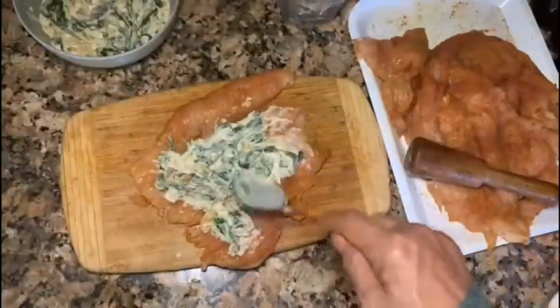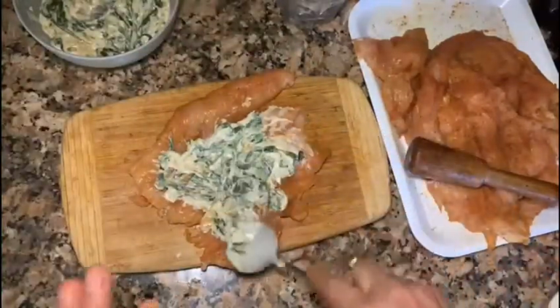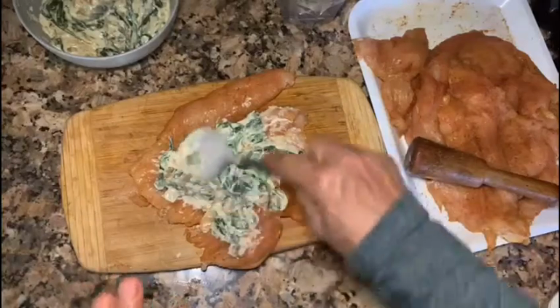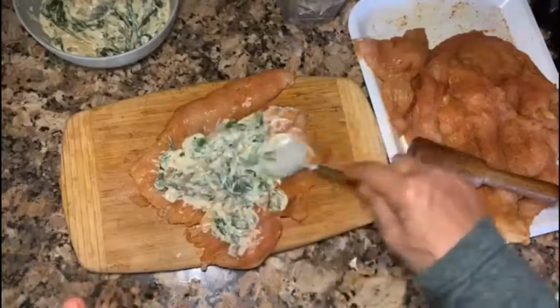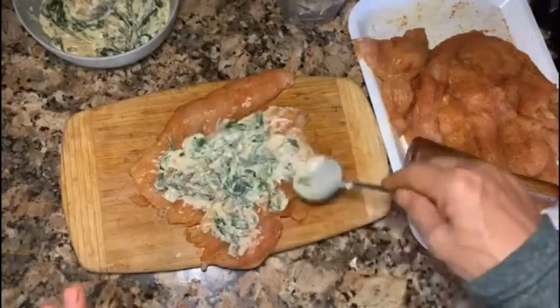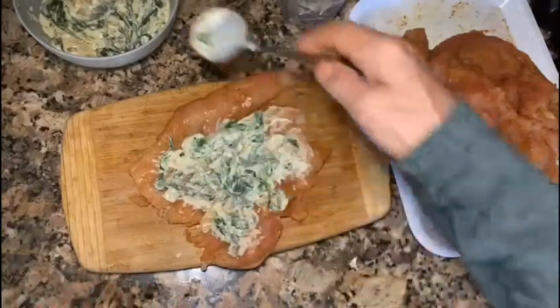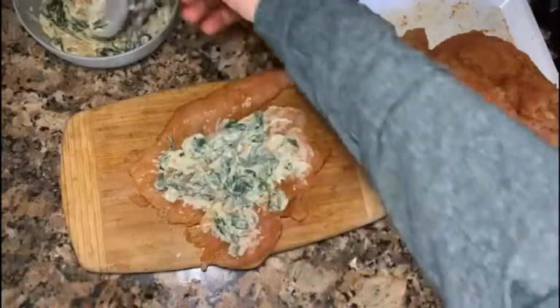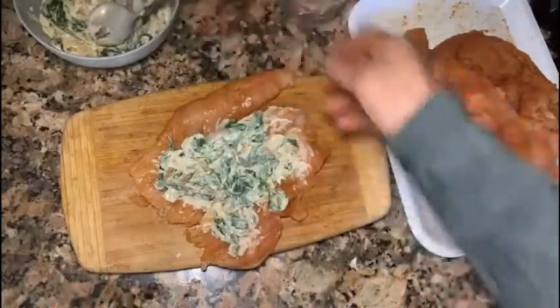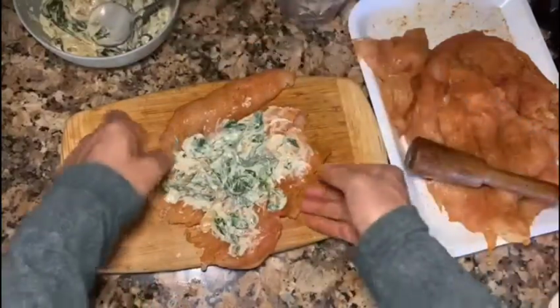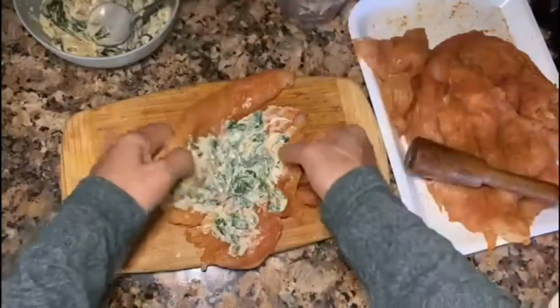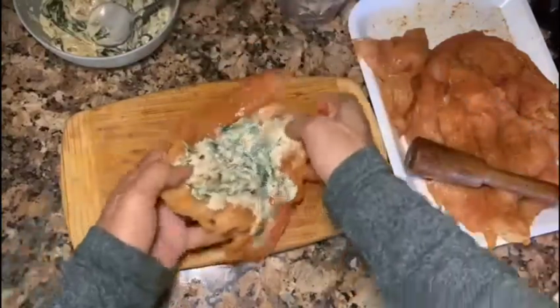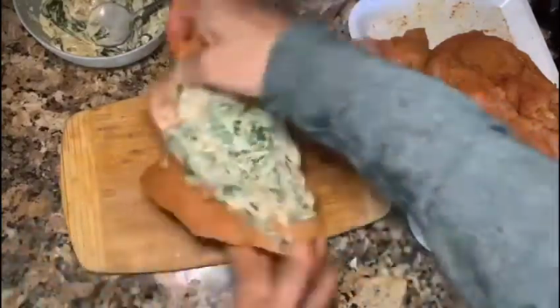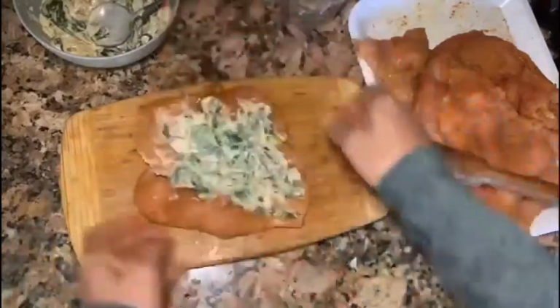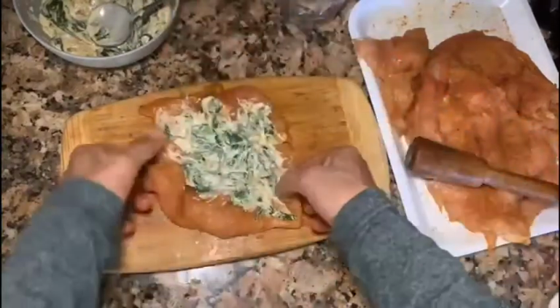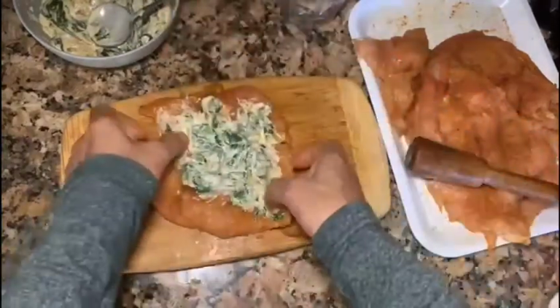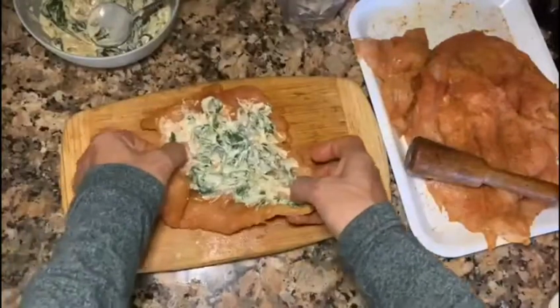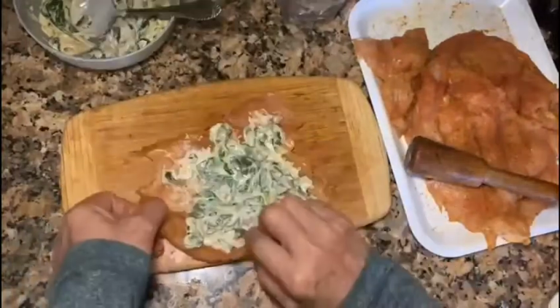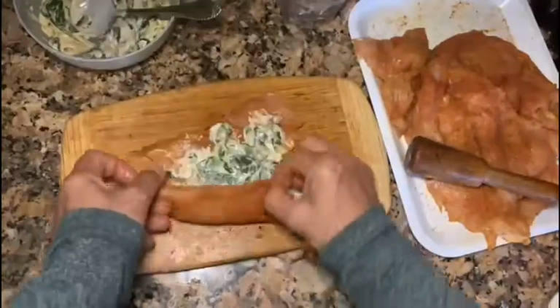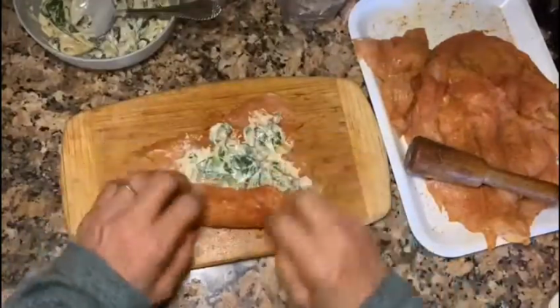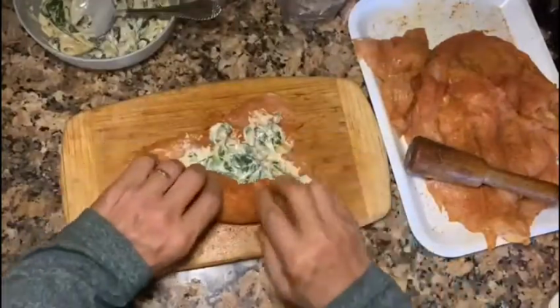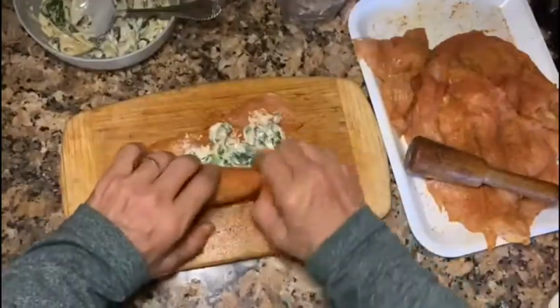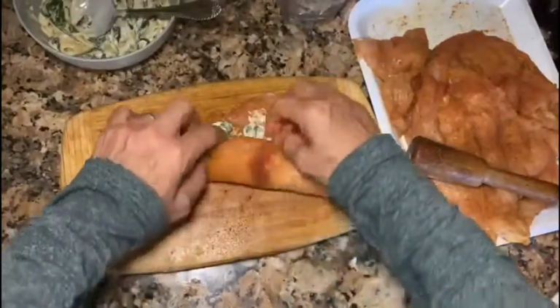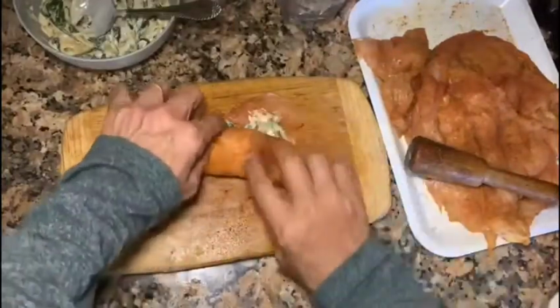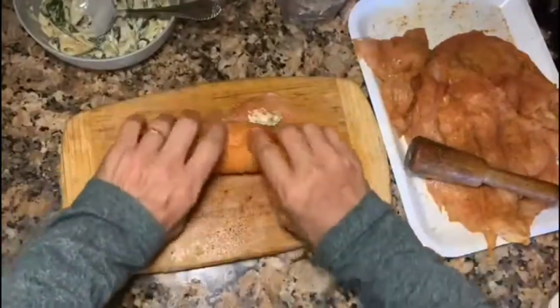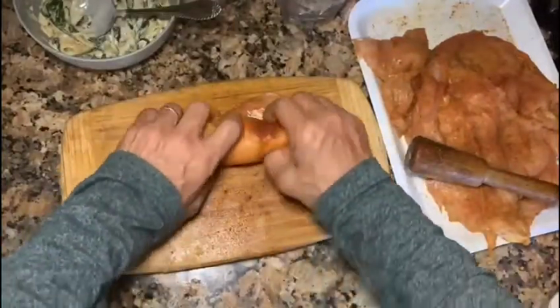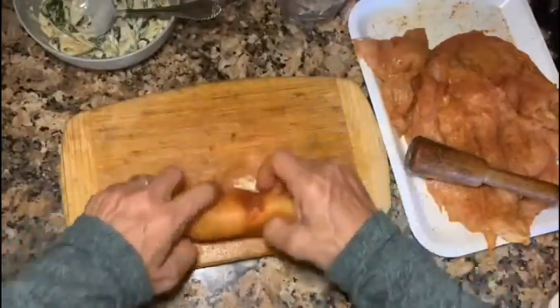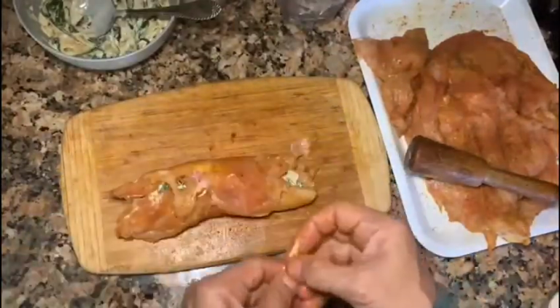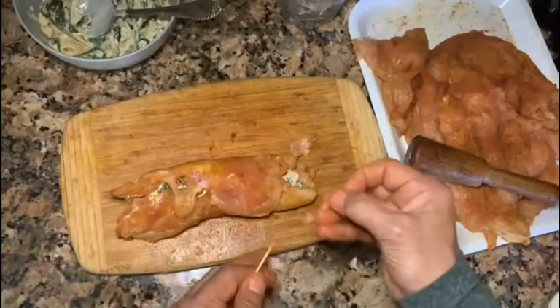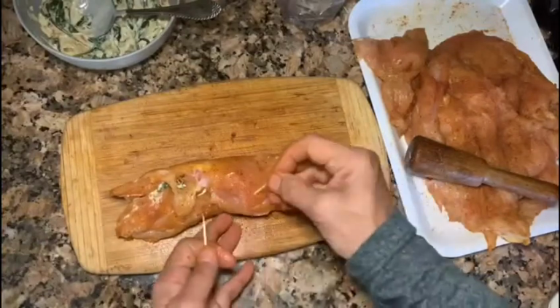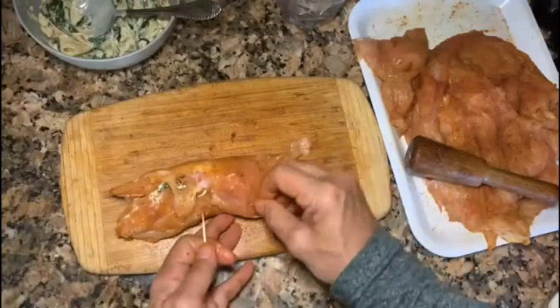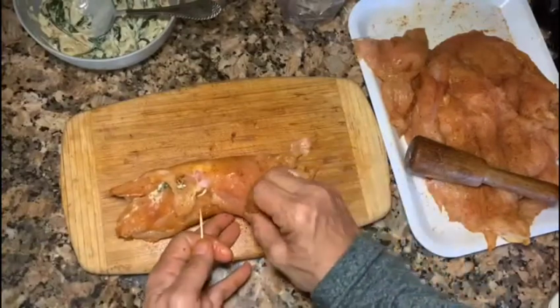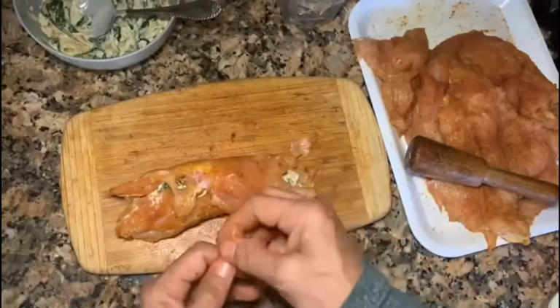You're going to love this. This is going to be so much flavor in it — you're not going to believe it. And we're going to roll it. I'm going to use a toothpick to hold it together.